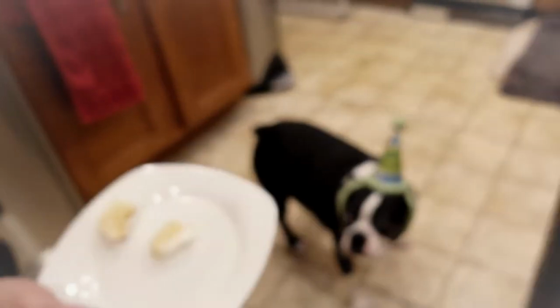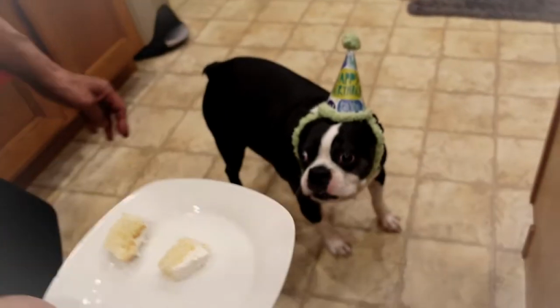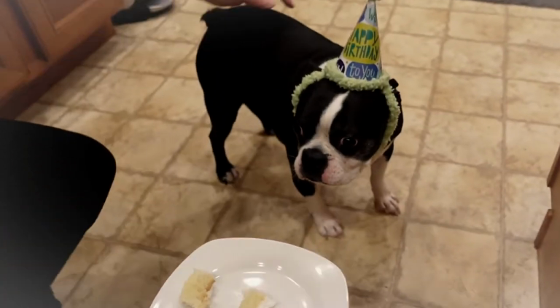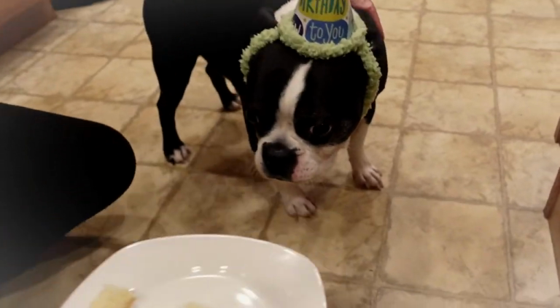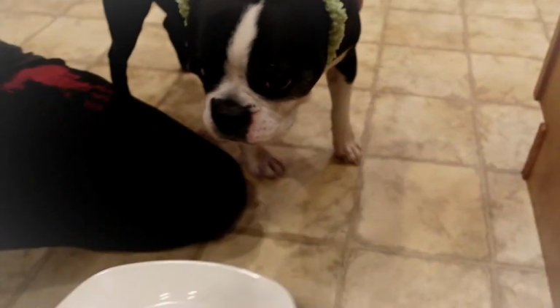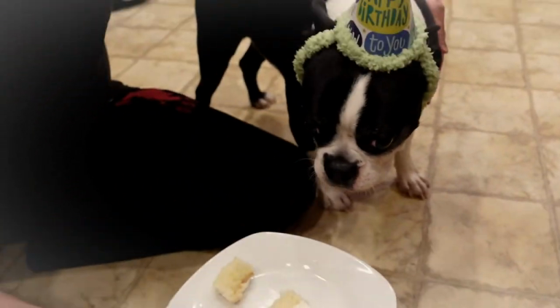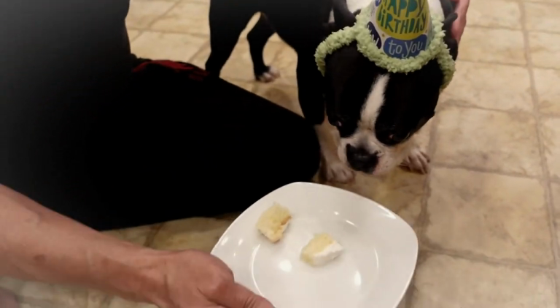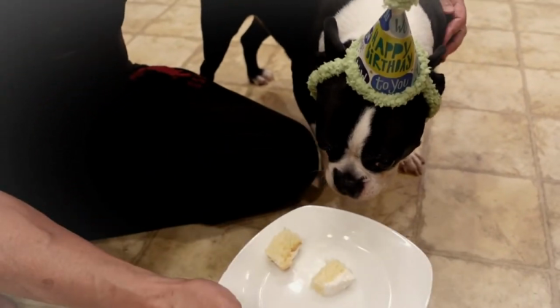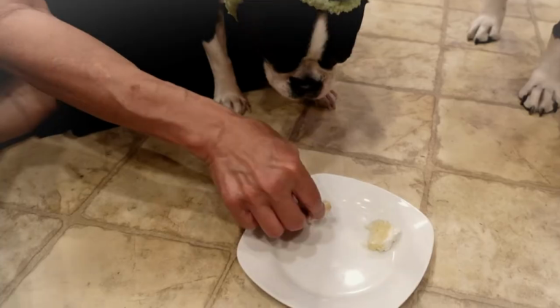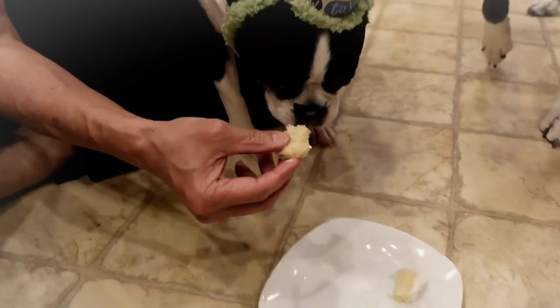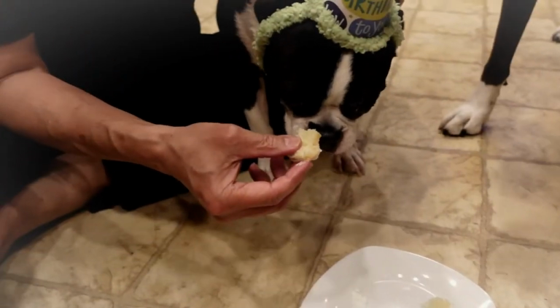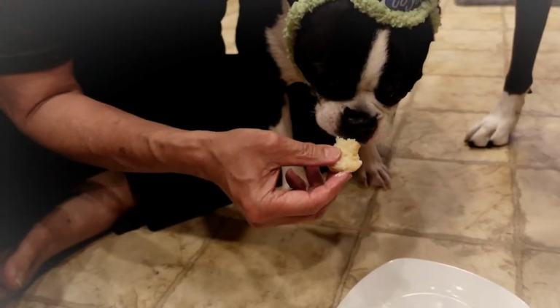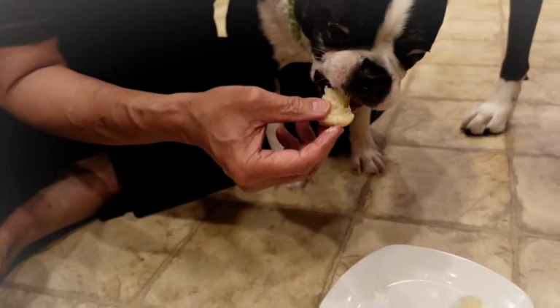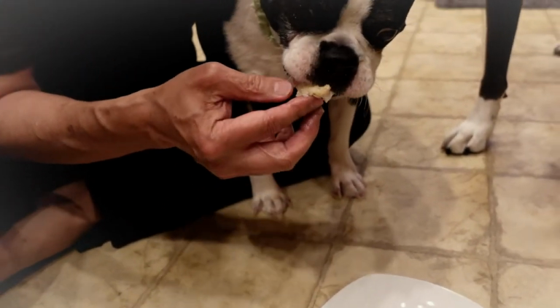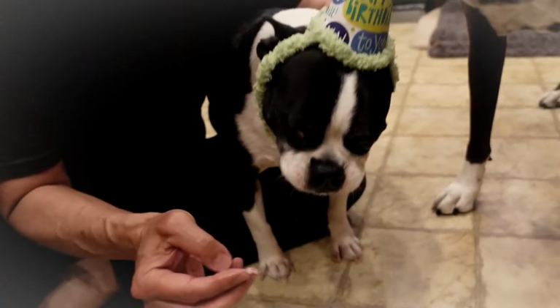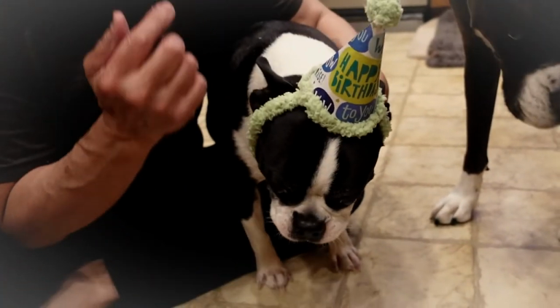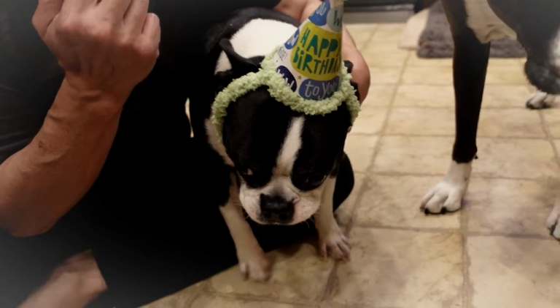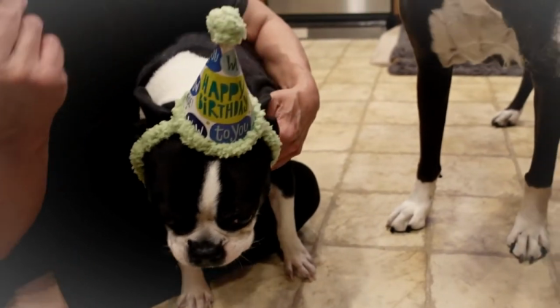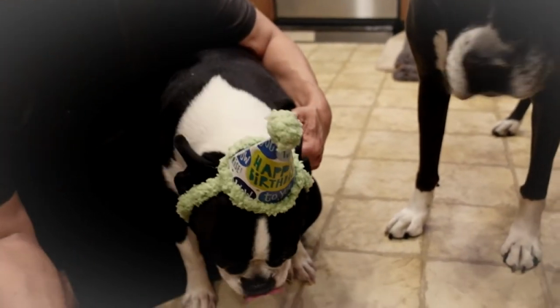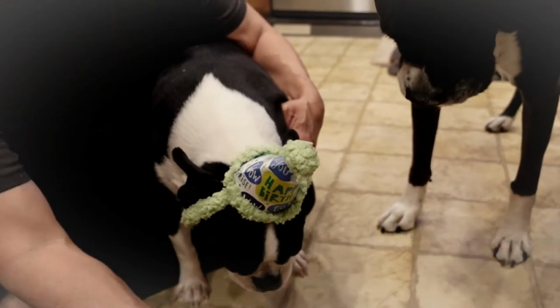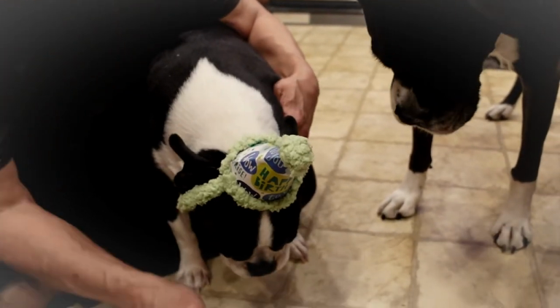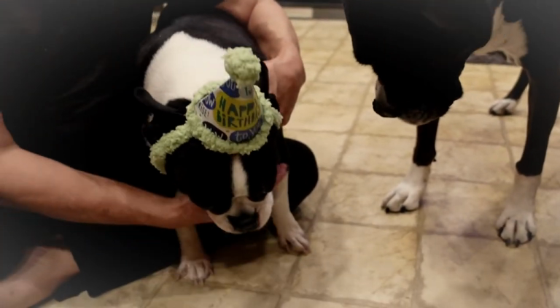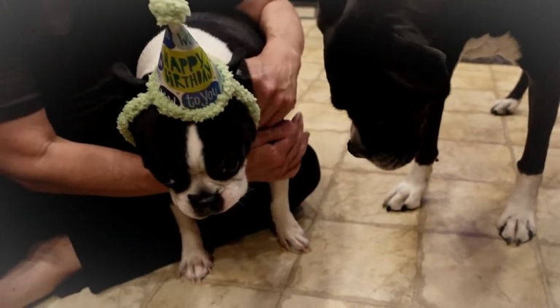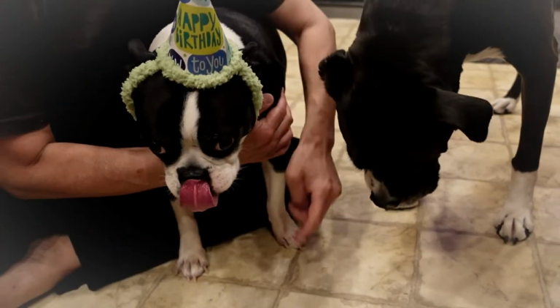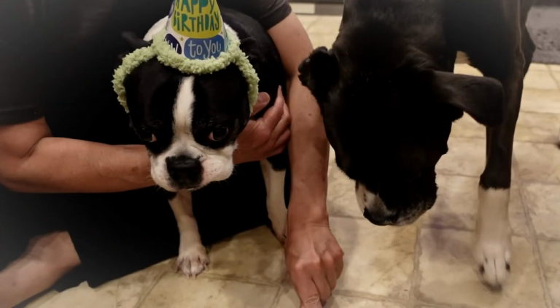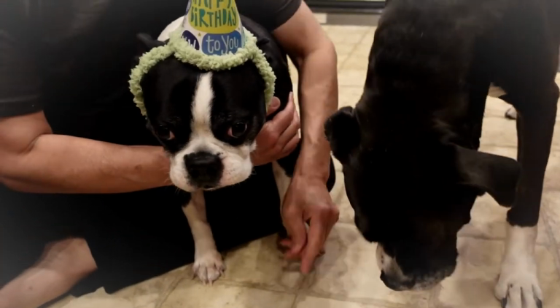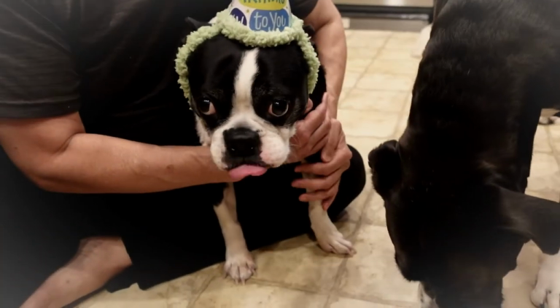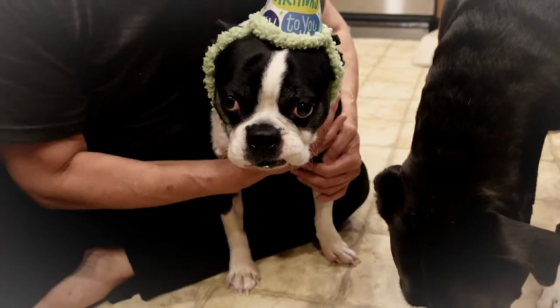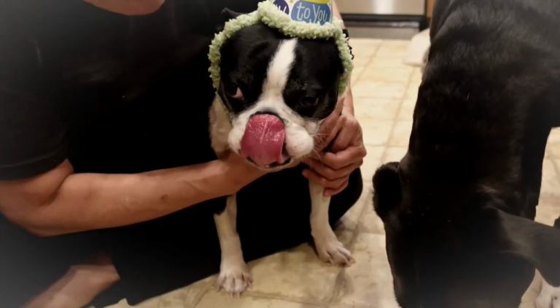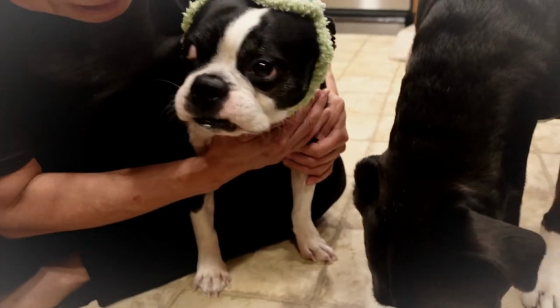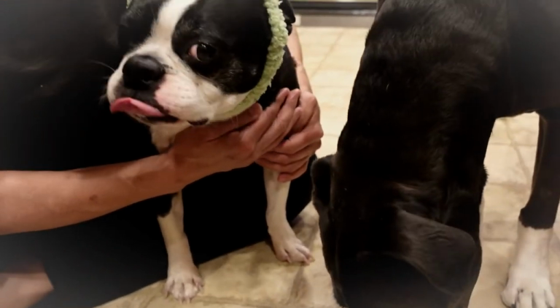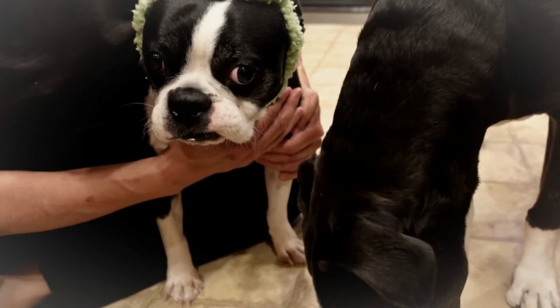Eddie, happy birthday! Happy birthday, Eddie. Green, you want cake? Go ahead. Say happy birthday to your brother.